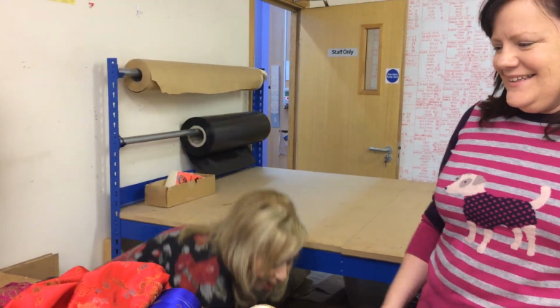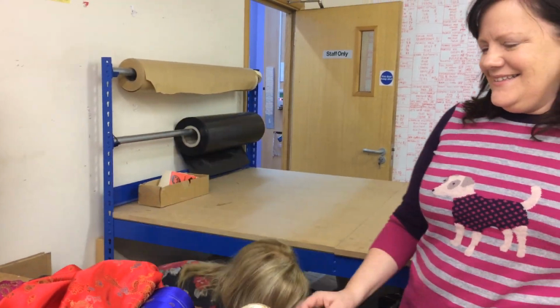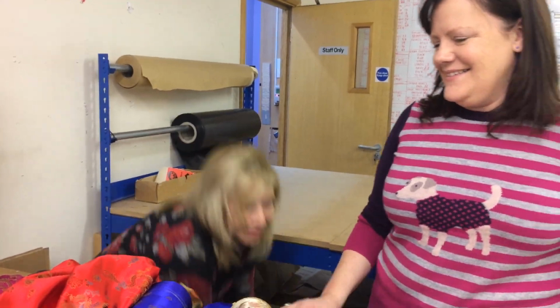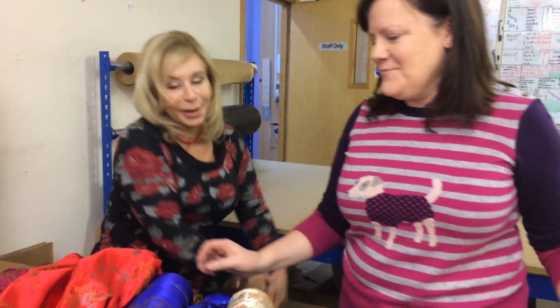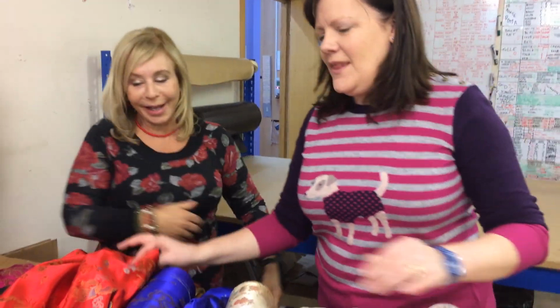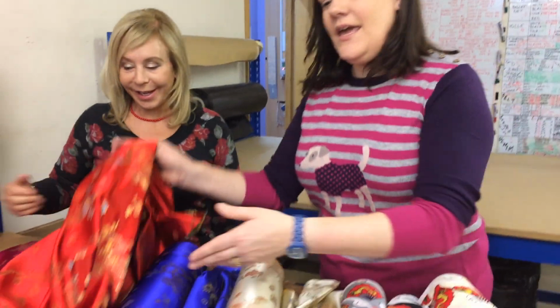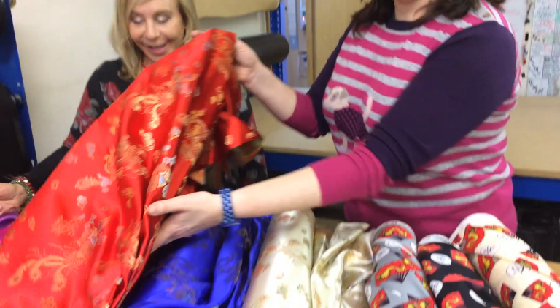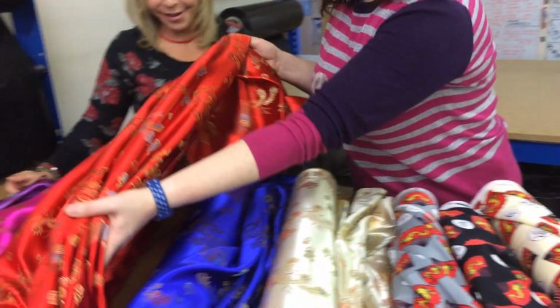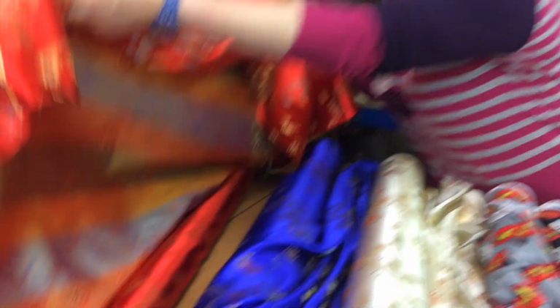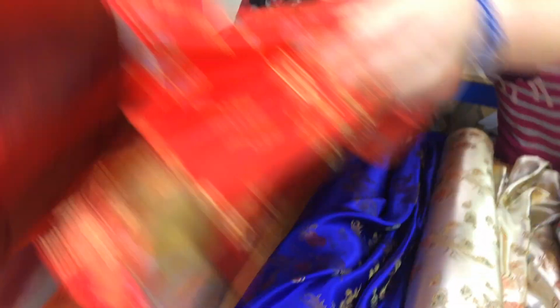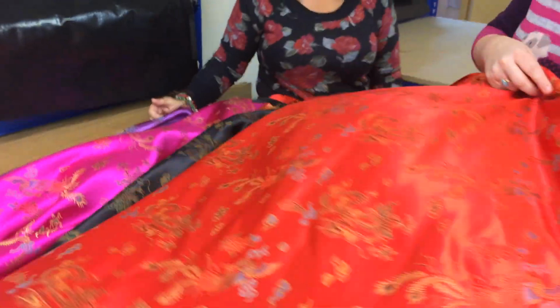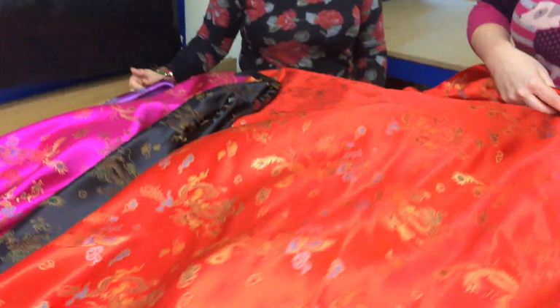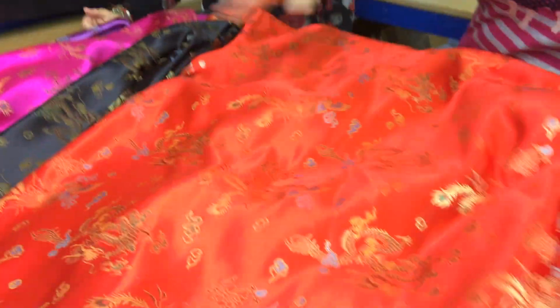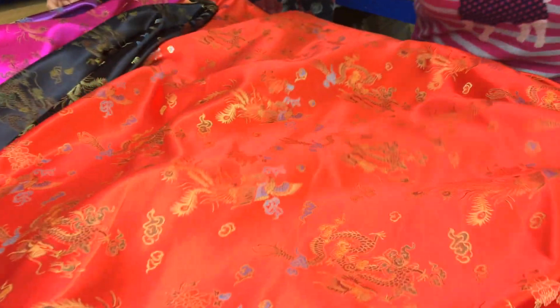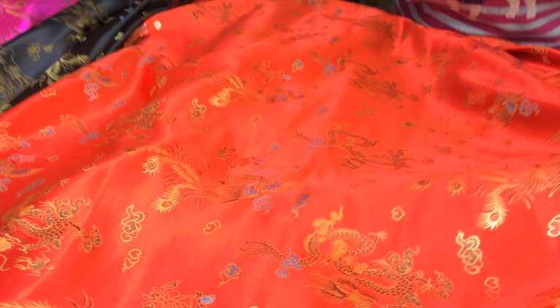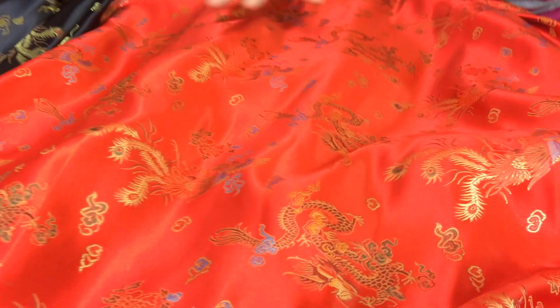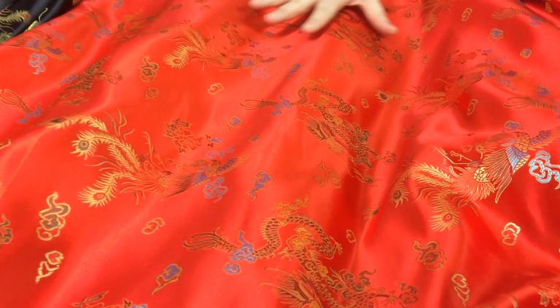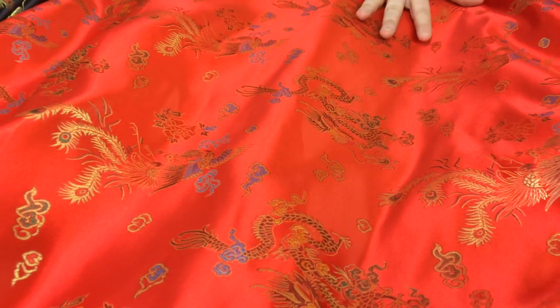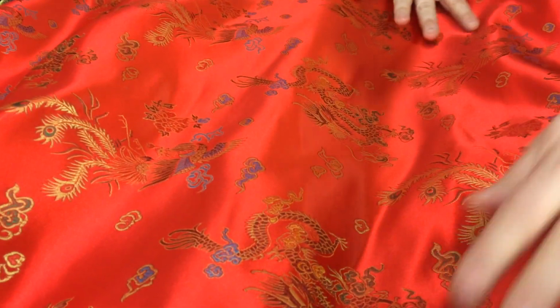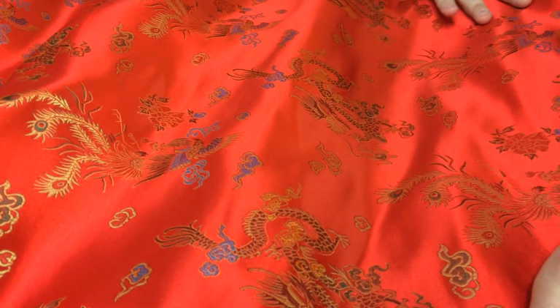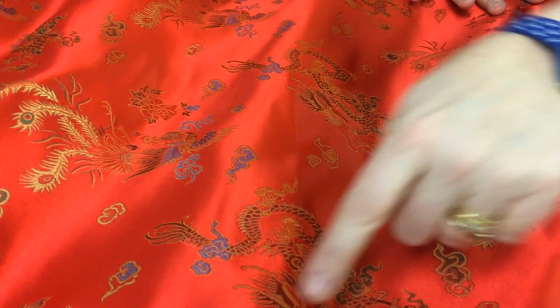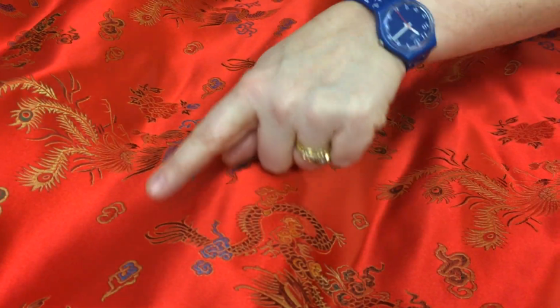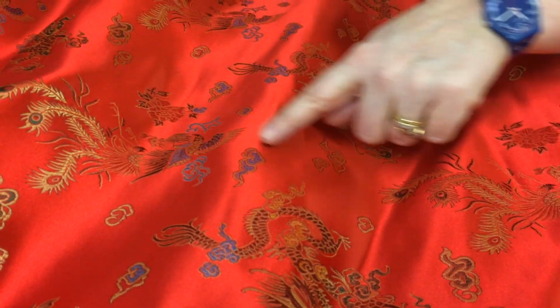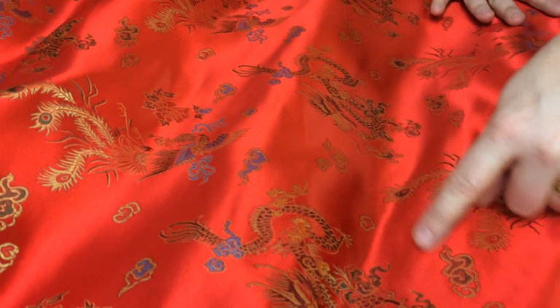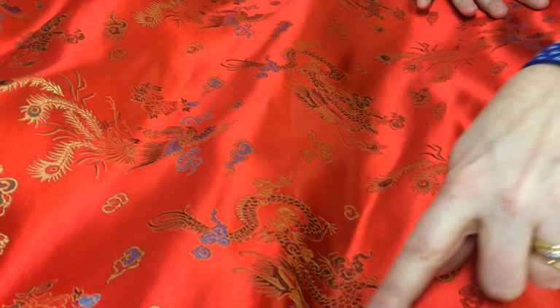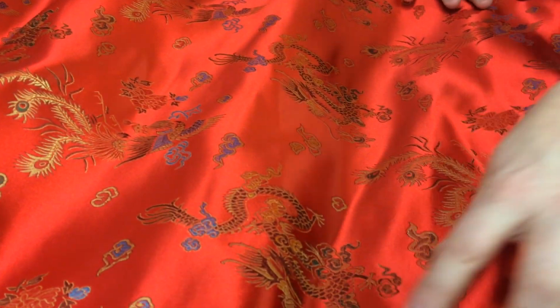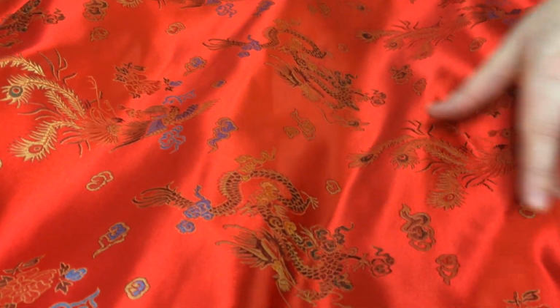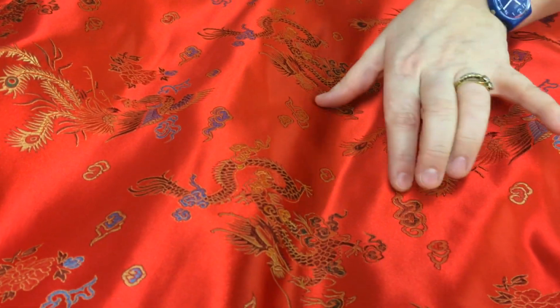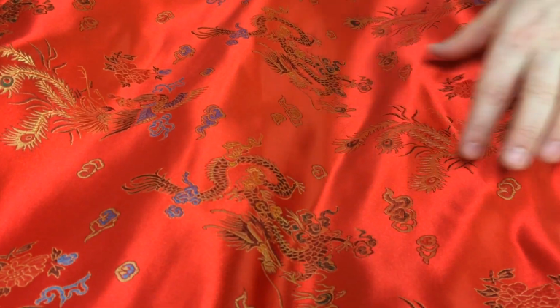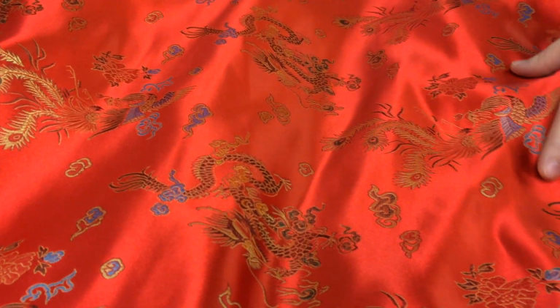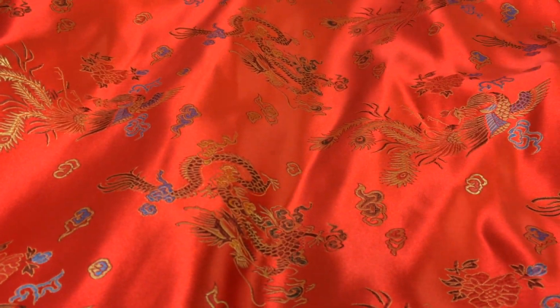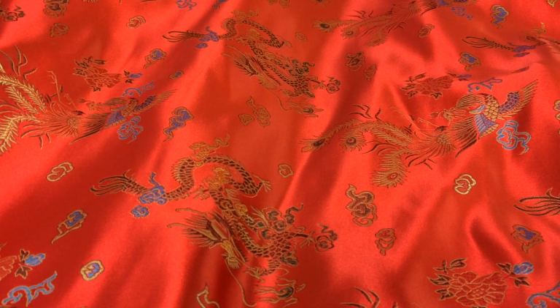Okay Max, take it away. So we've got these lovely Chinese brocades in a selection of colours and as you can see they come with a lovely dragon print and peacock fans.